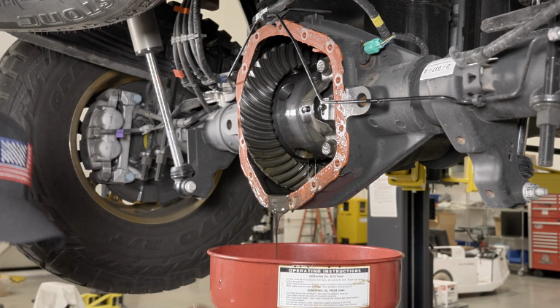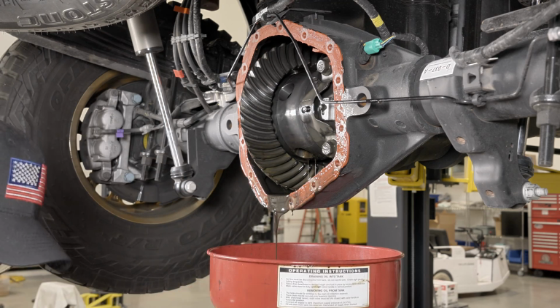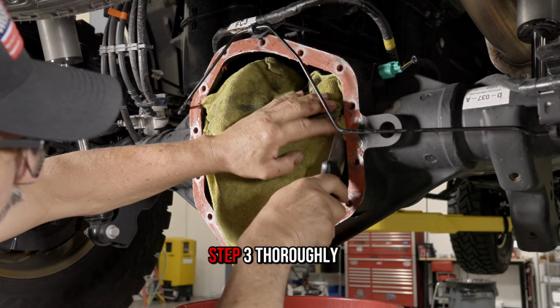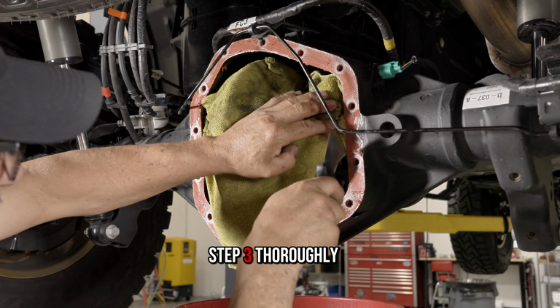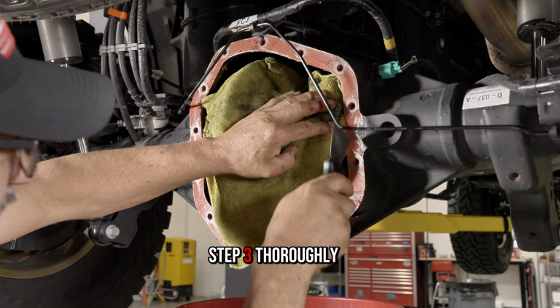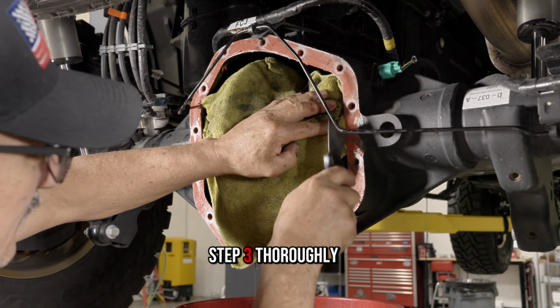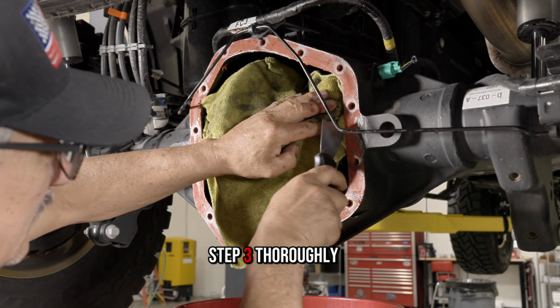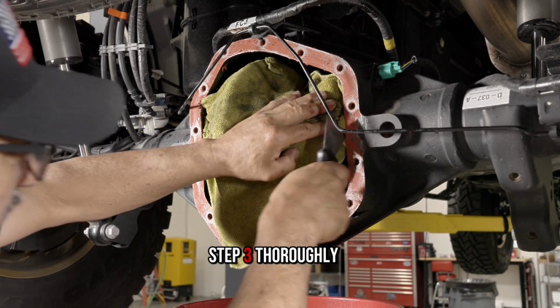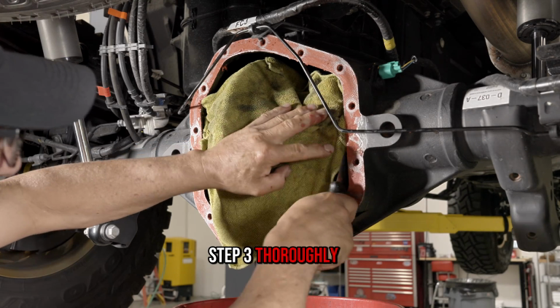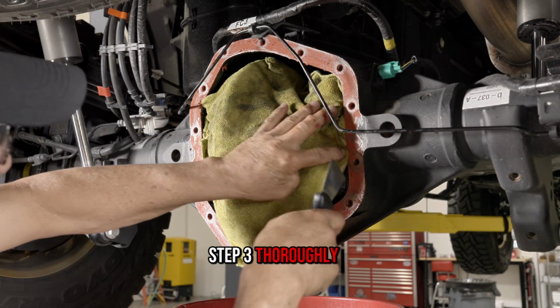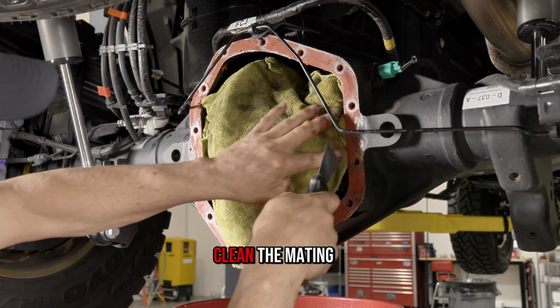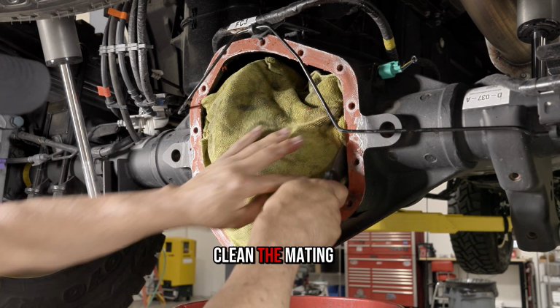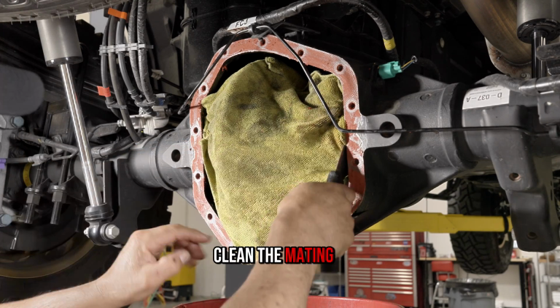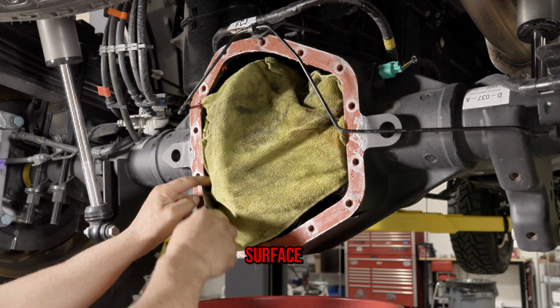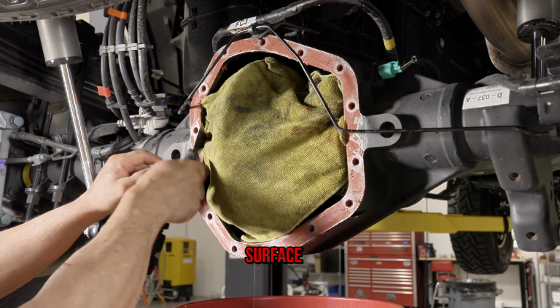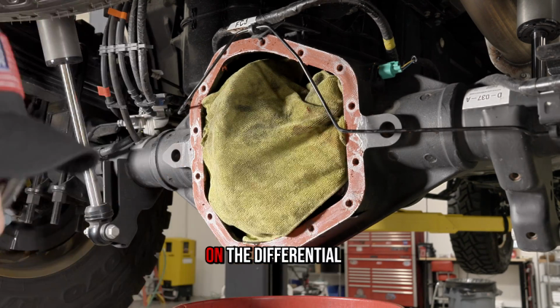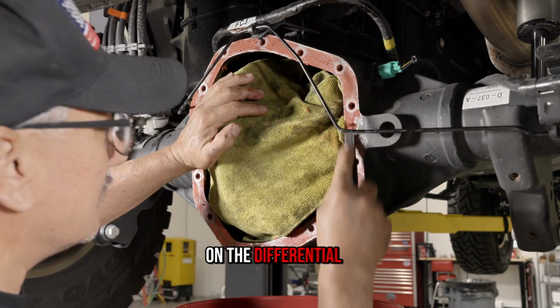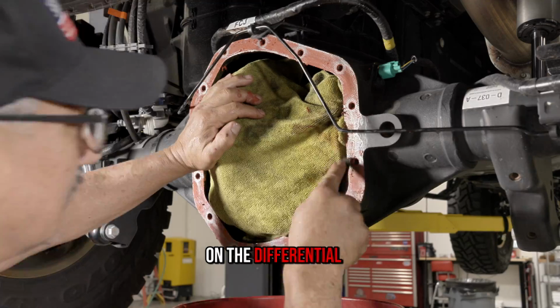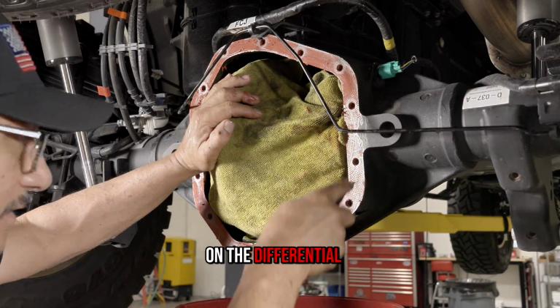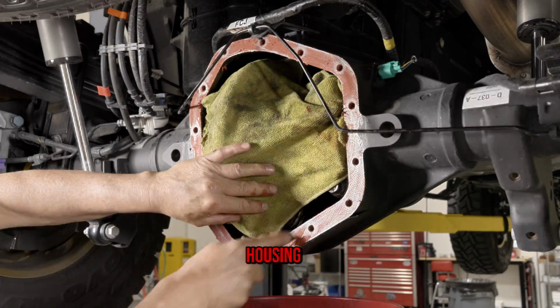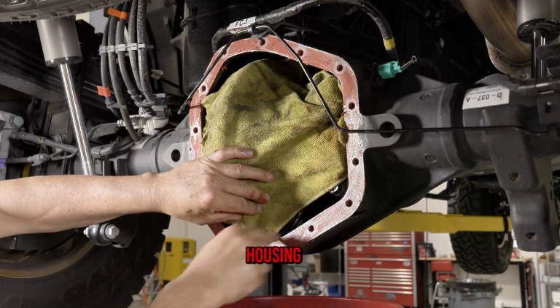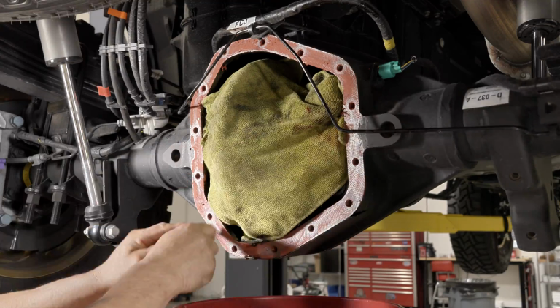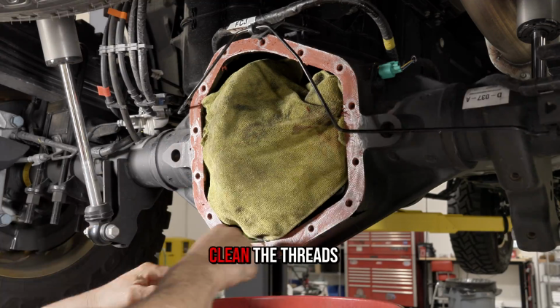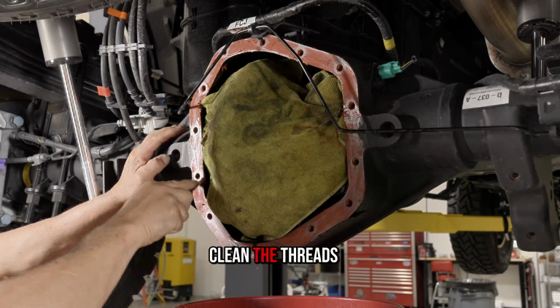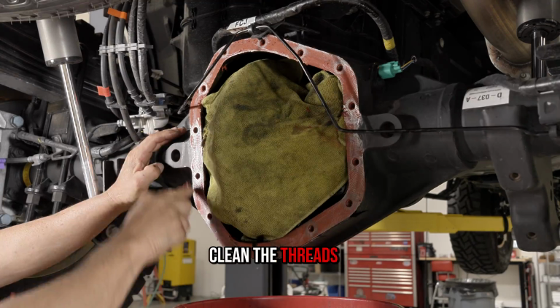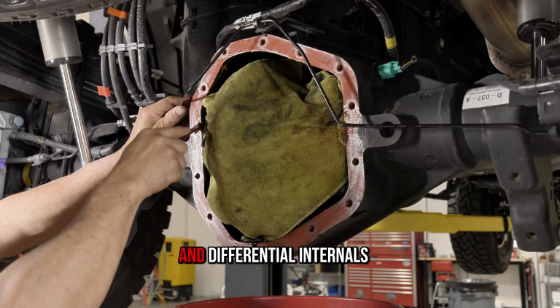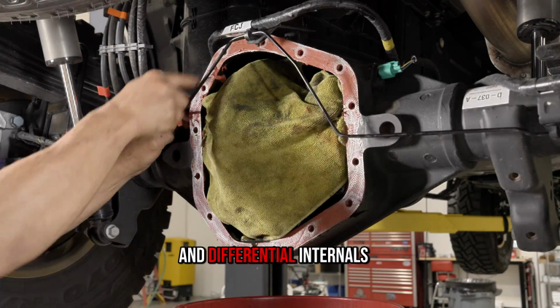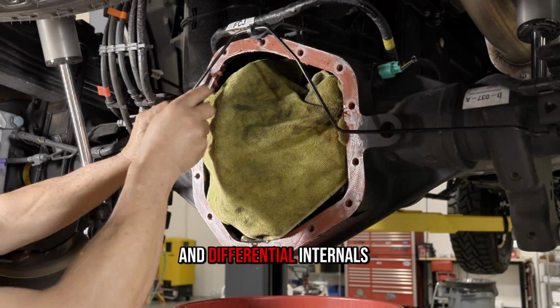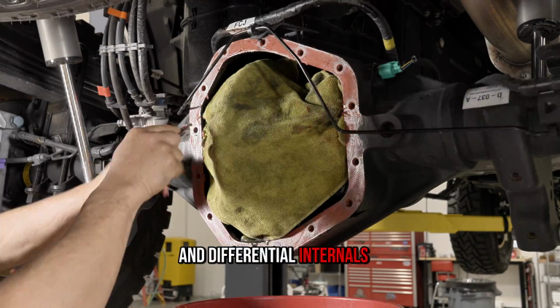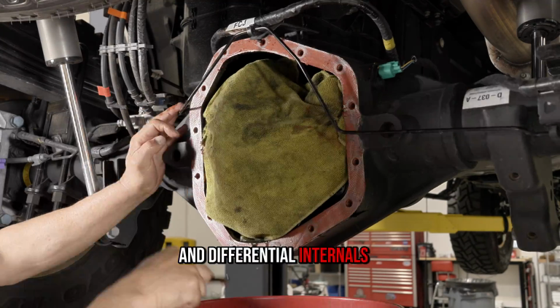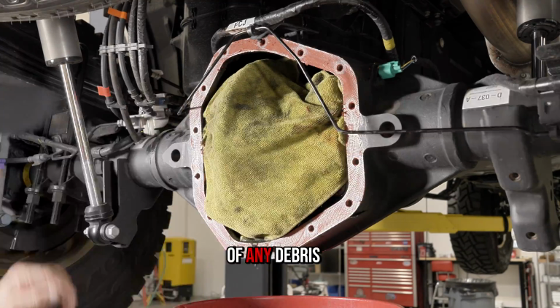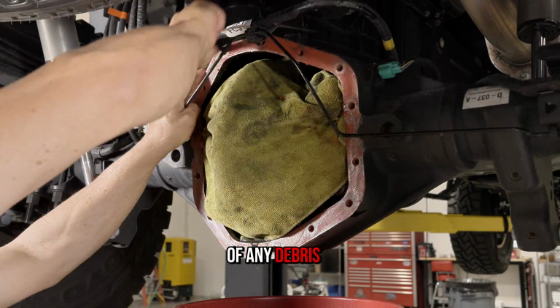Step three: thoroughly clean the mating surface on the differential housing. Clean the threads and differential internals of any debris.